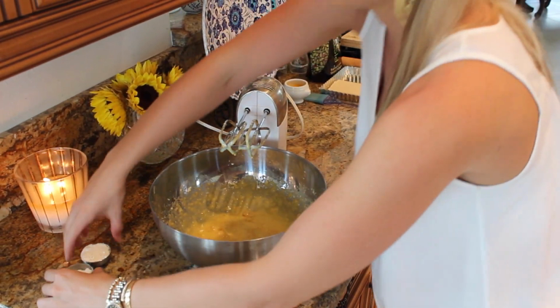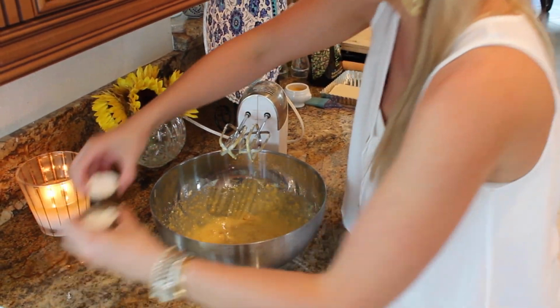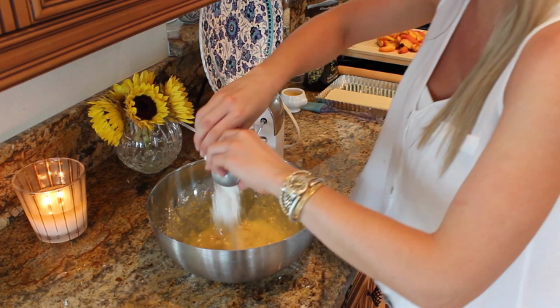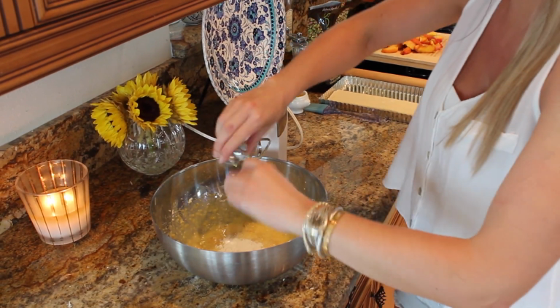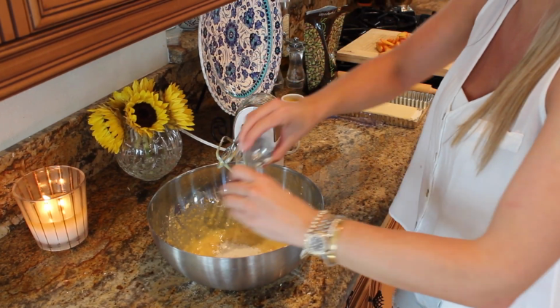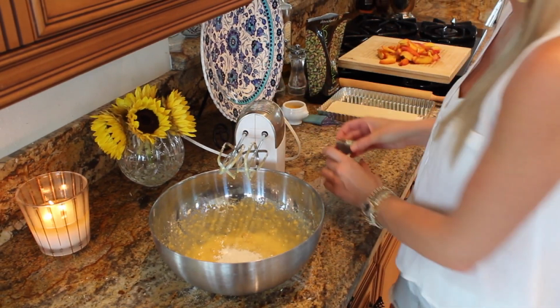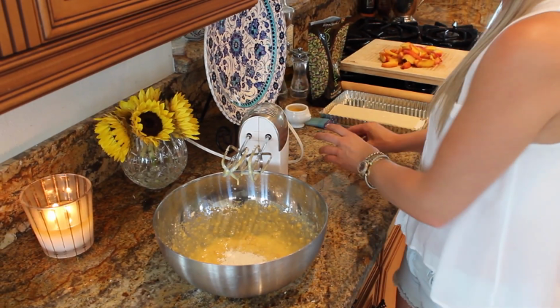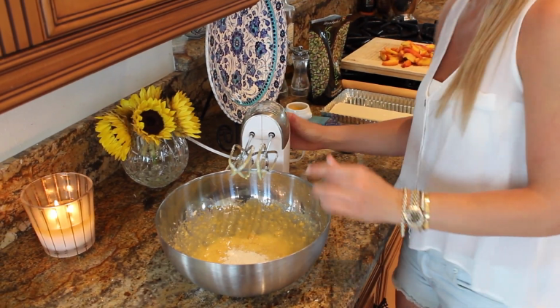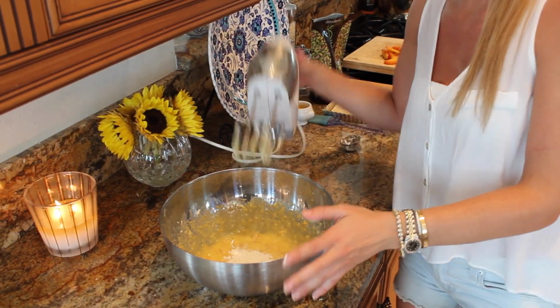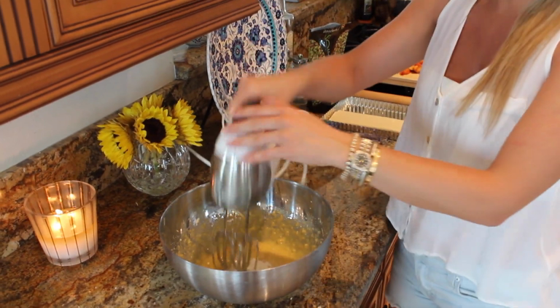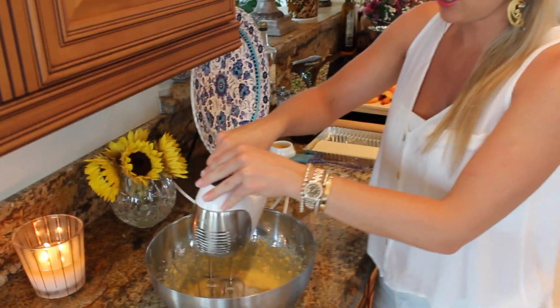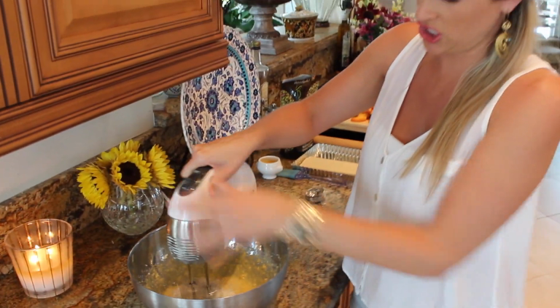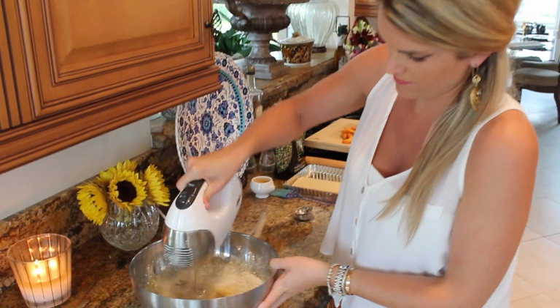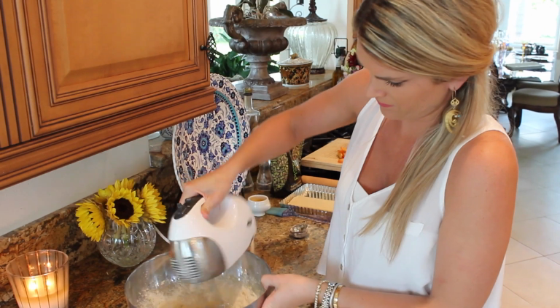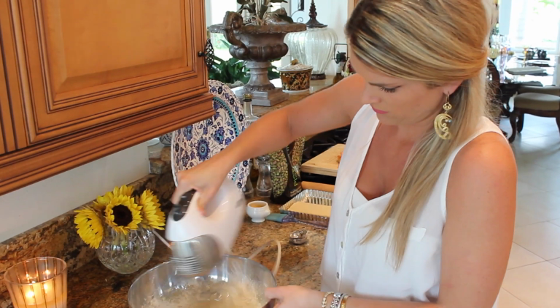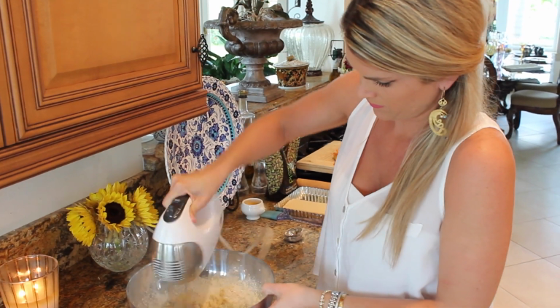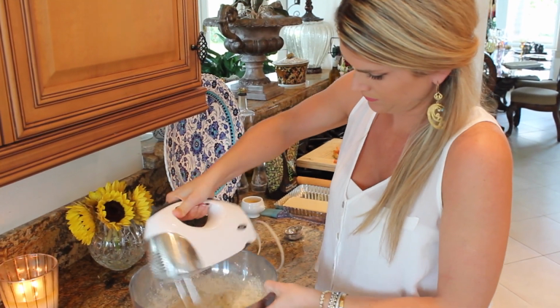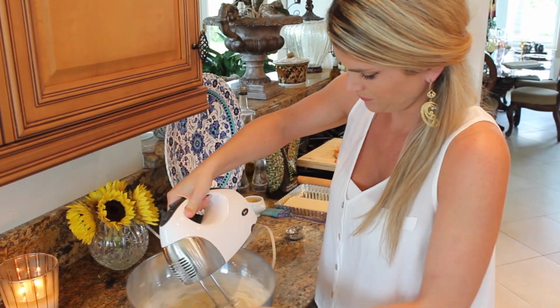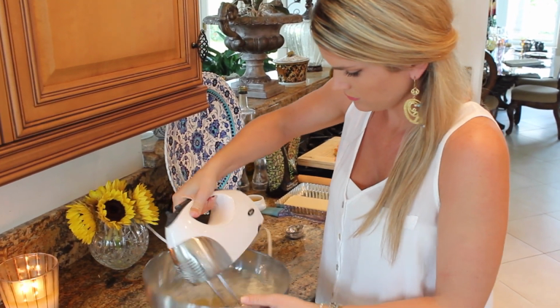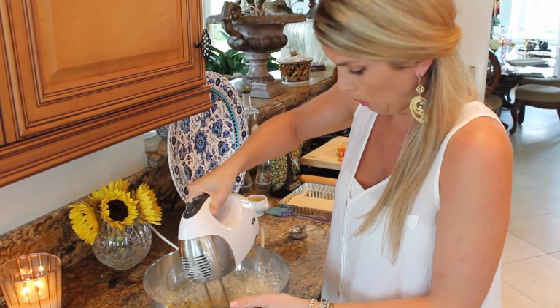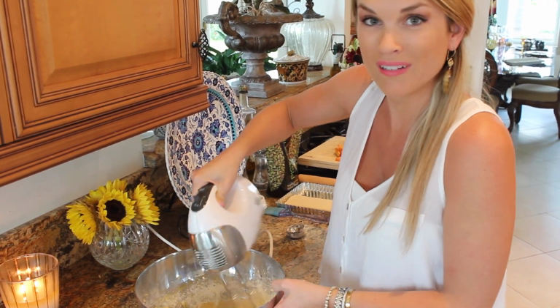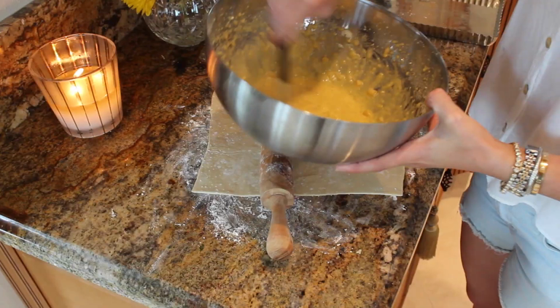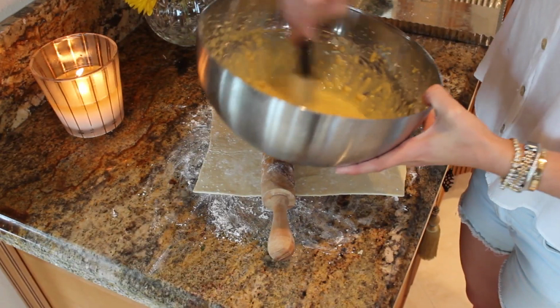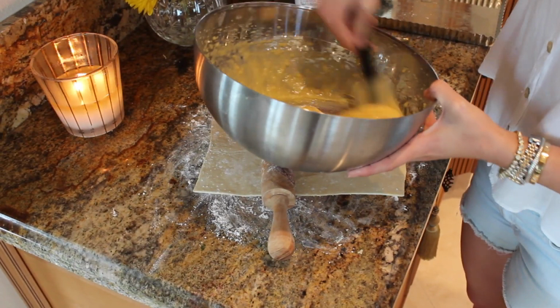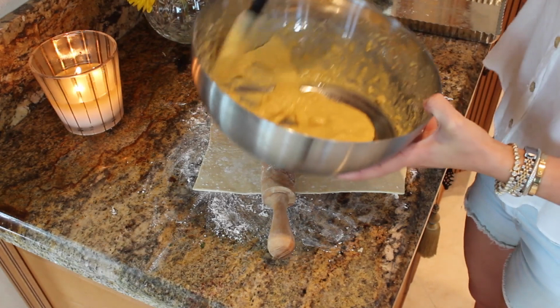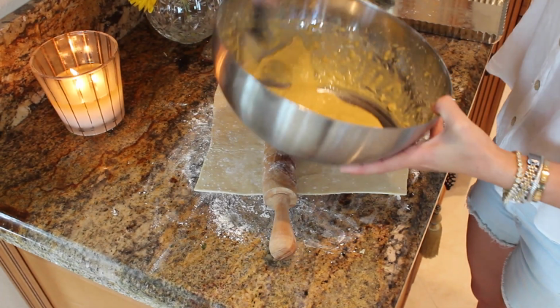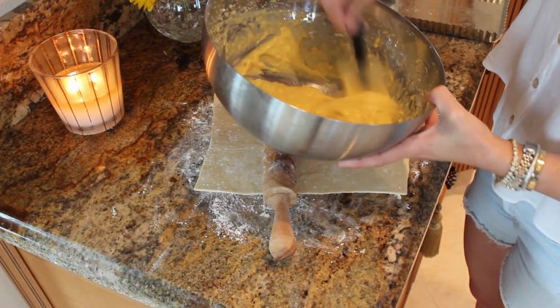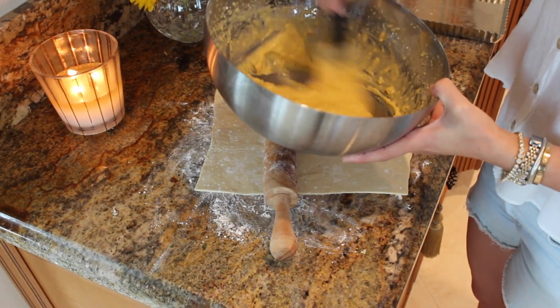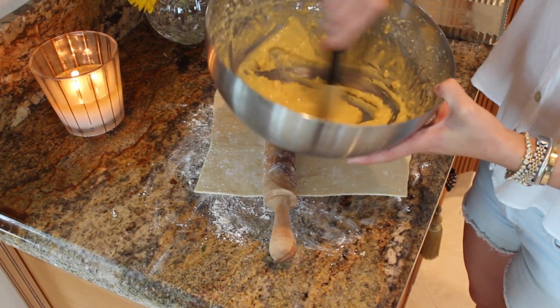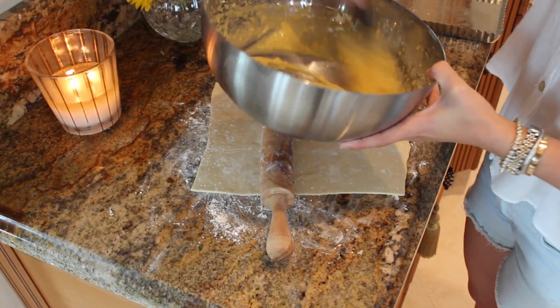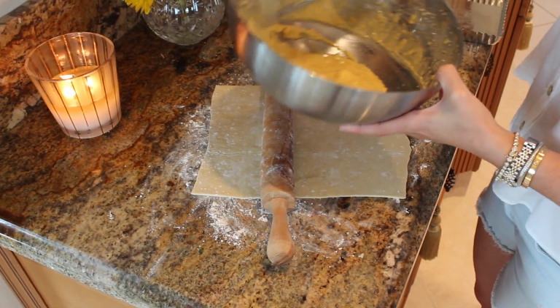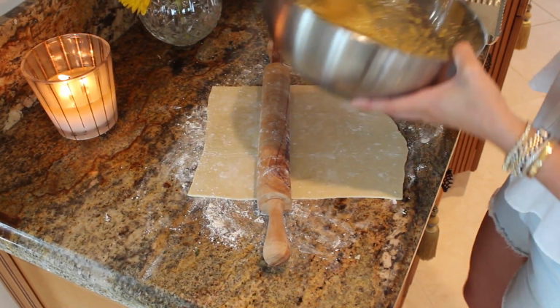So now I have two tablespoons of all-purpose flour. I'm just going to give it a quick little mix here. This is how you want the consistency to look — just like this. Perfect.